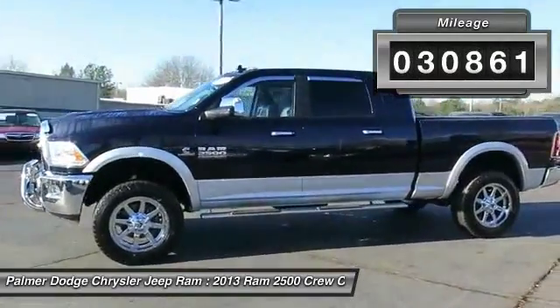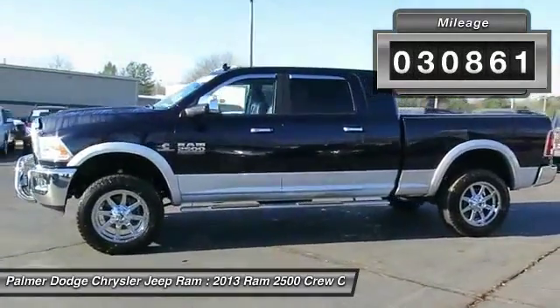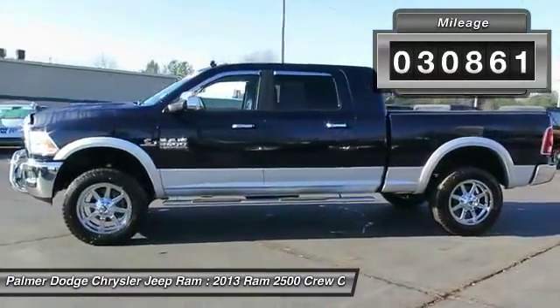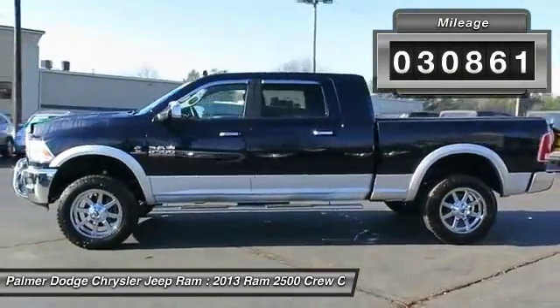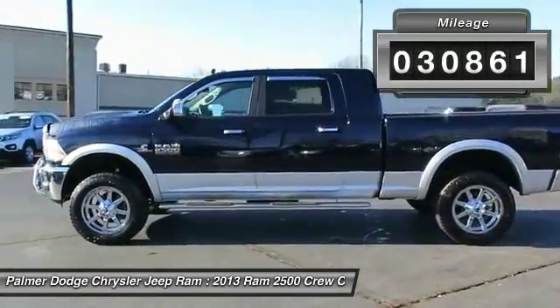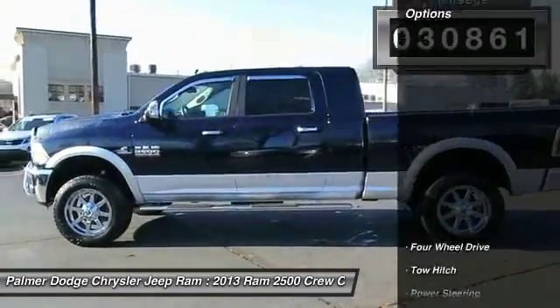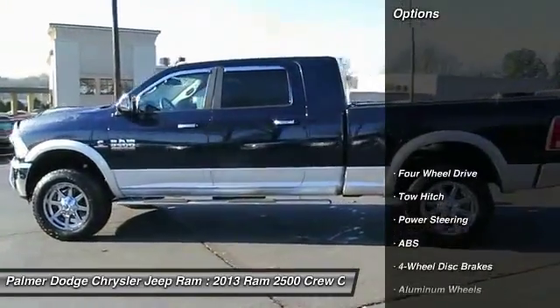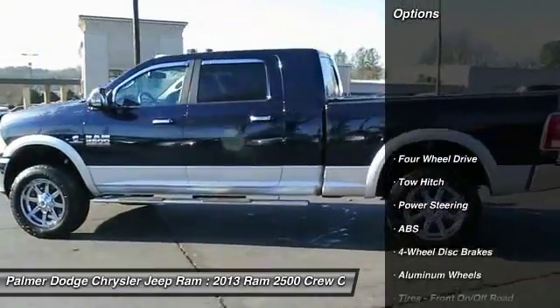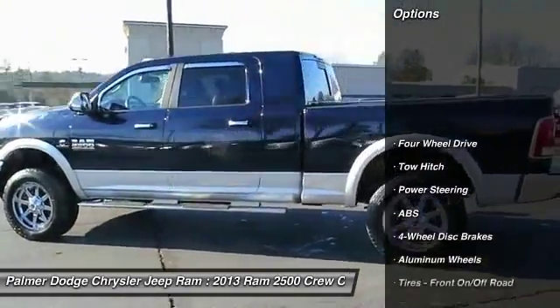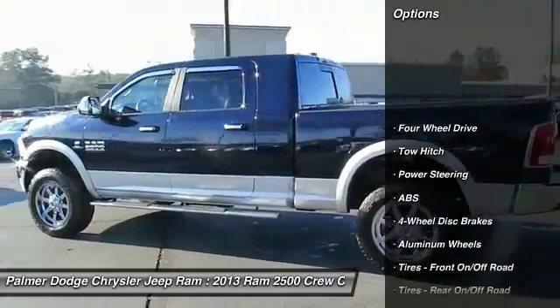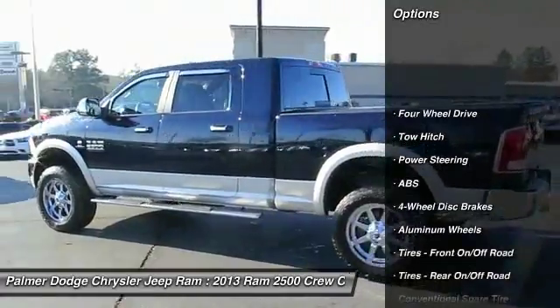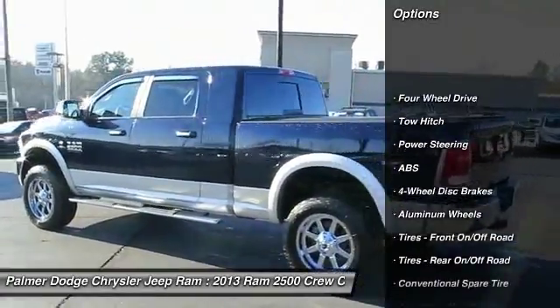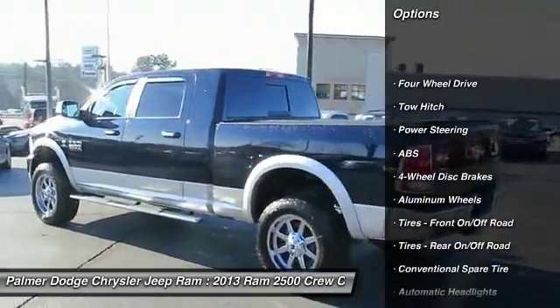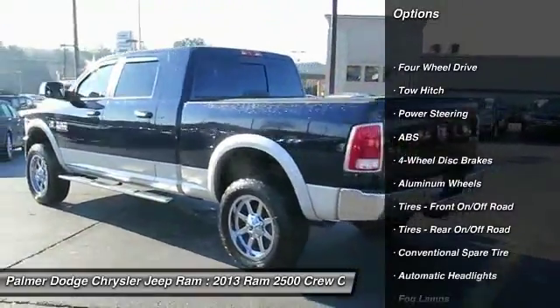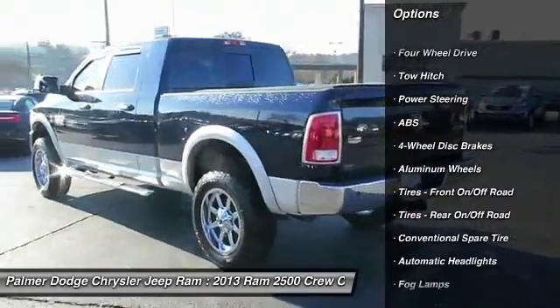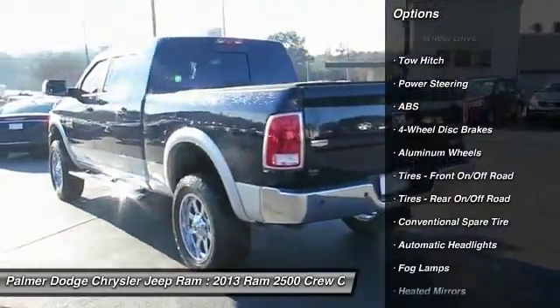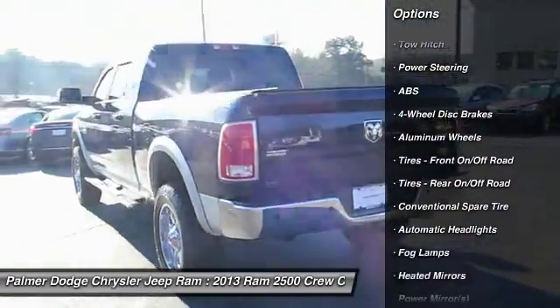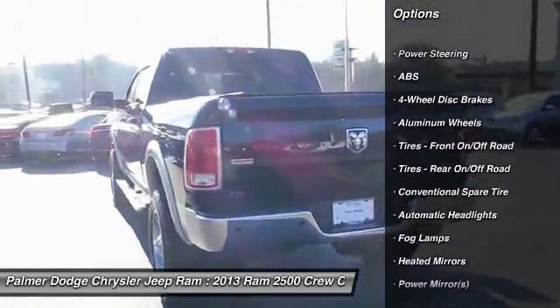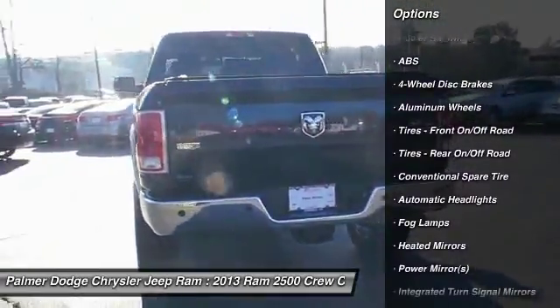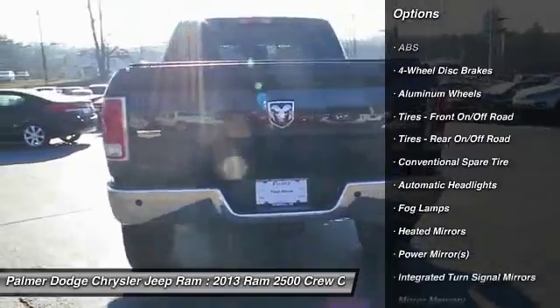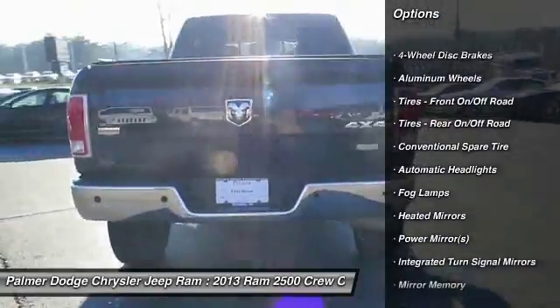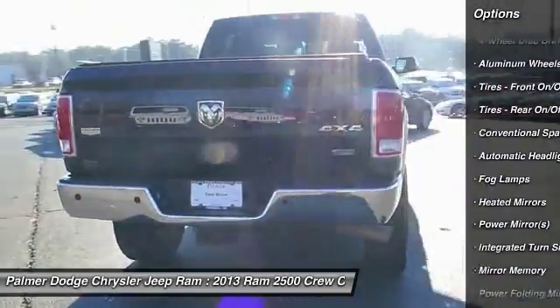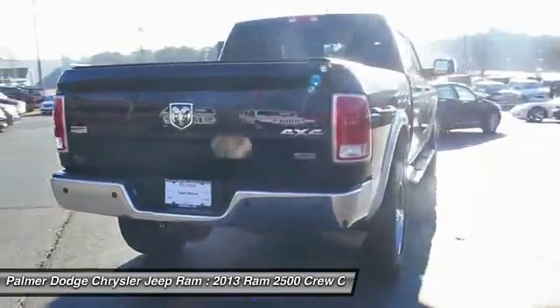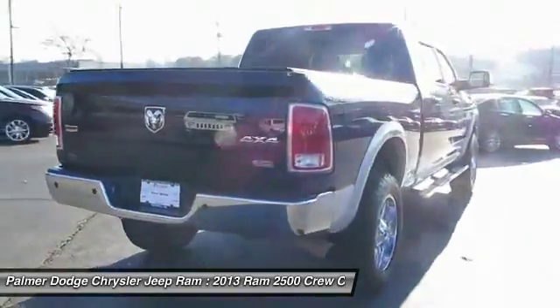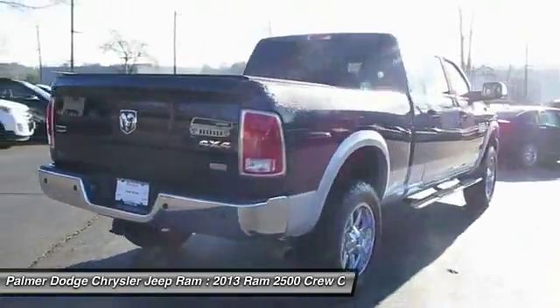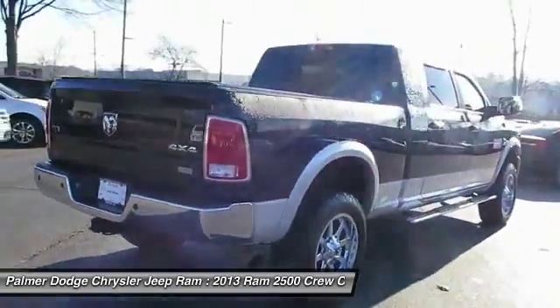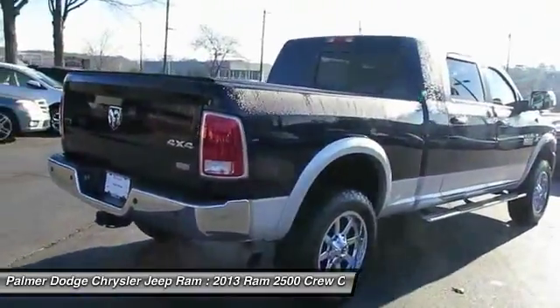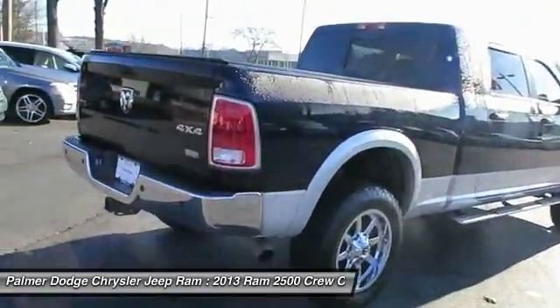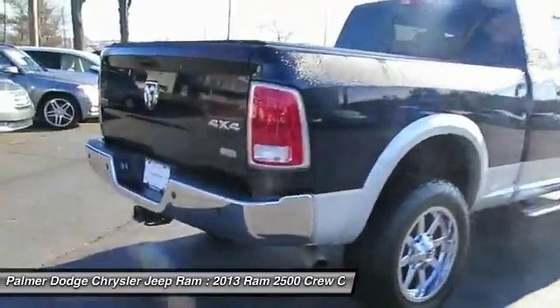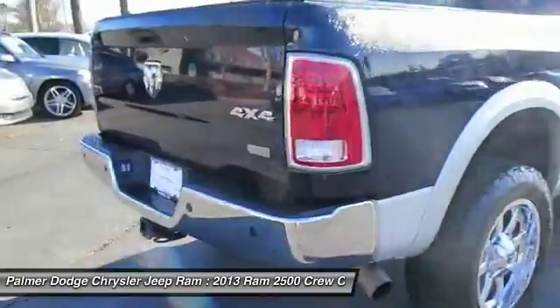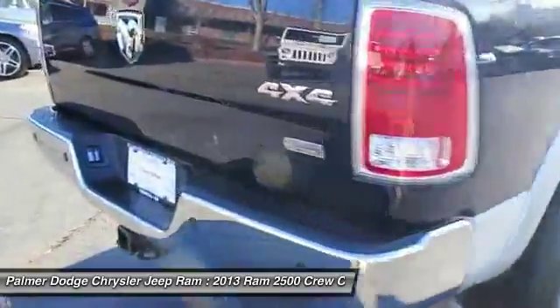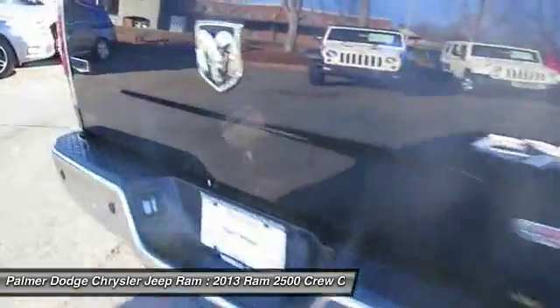Here are some of this vehicle's great options: steering wheel audio controls, power passenger seat, anti-lock braking system, tow hitch, adjustable steering wheel, power steering, keyless entry, four-wheel disc brakes, aluminum wheels, and floor mats.